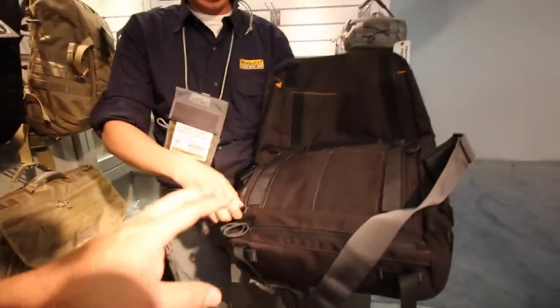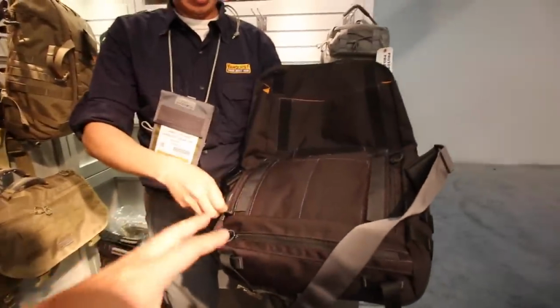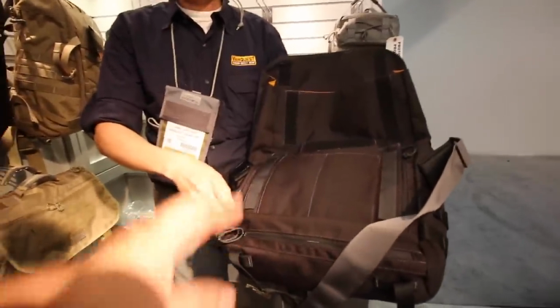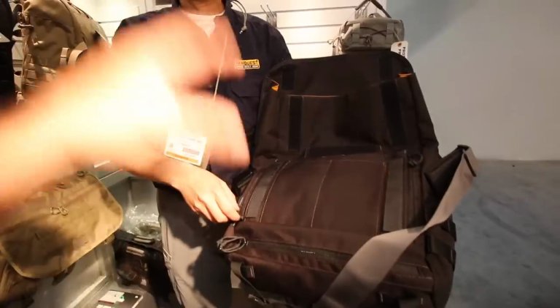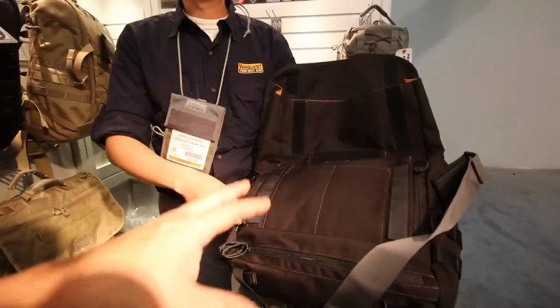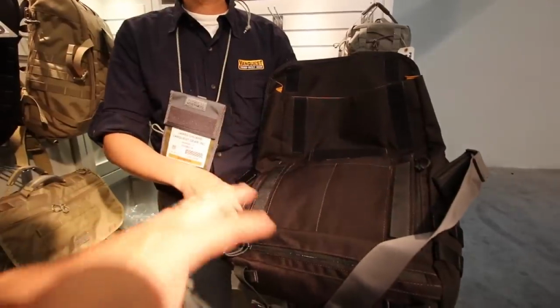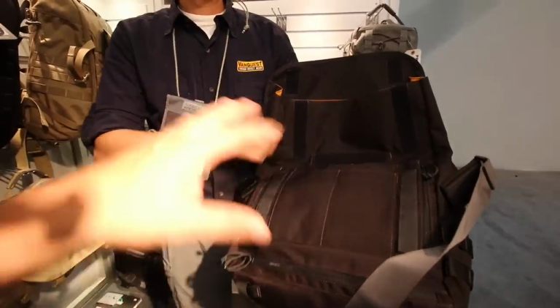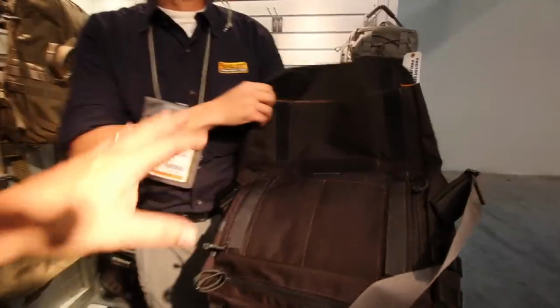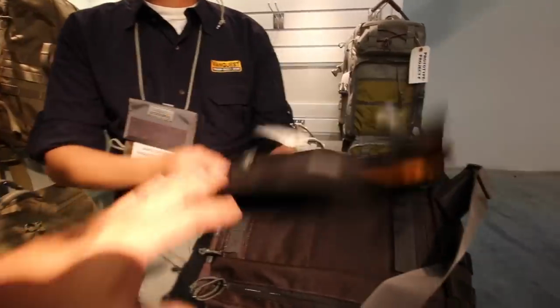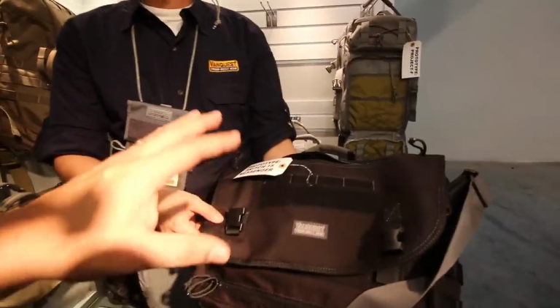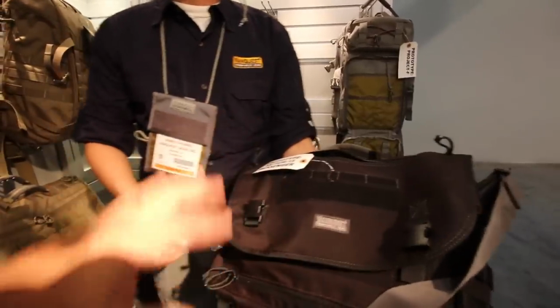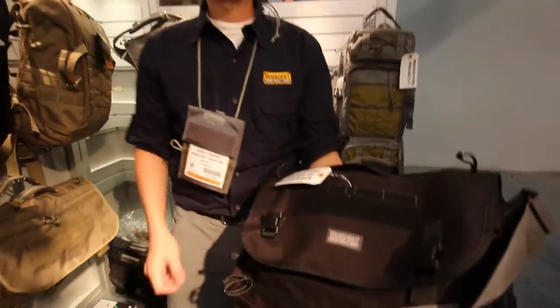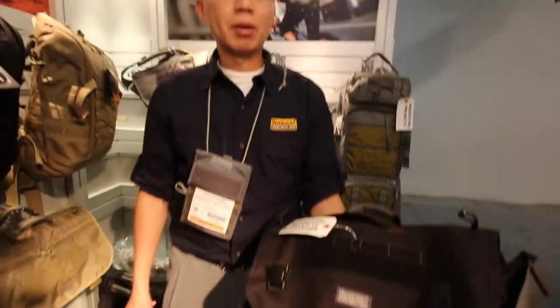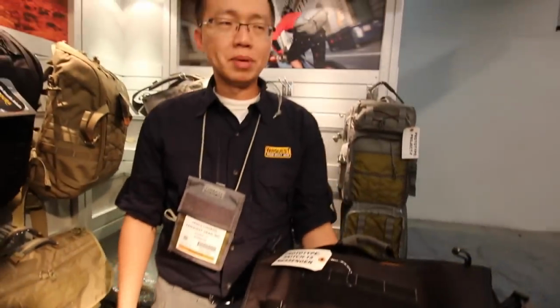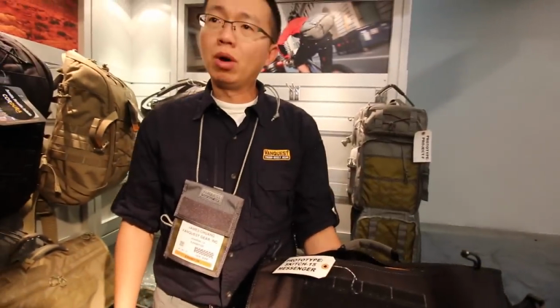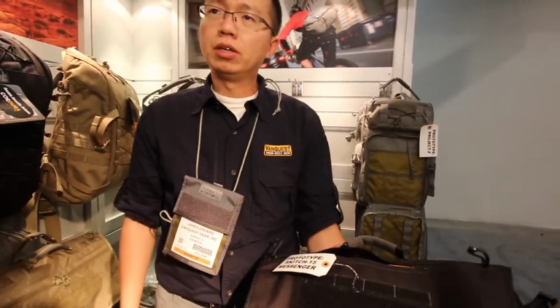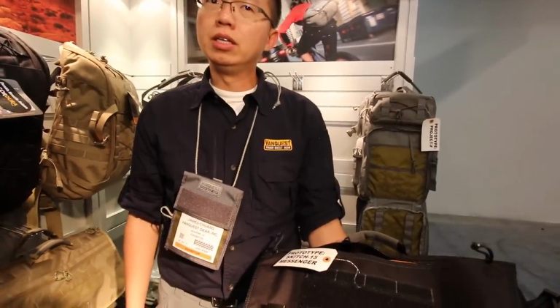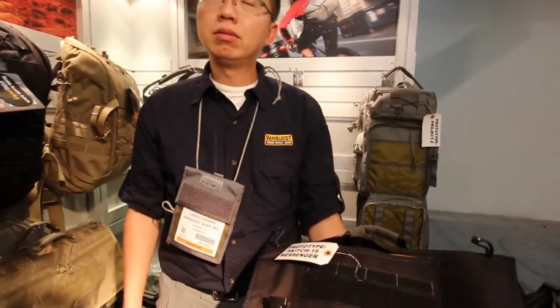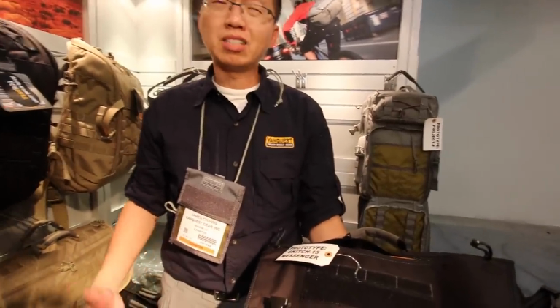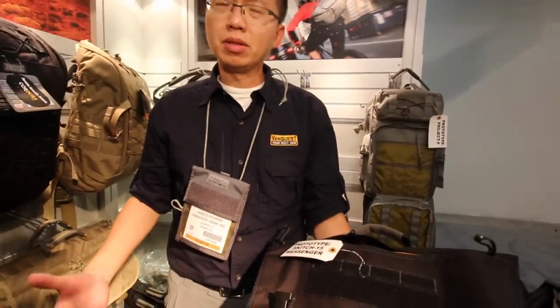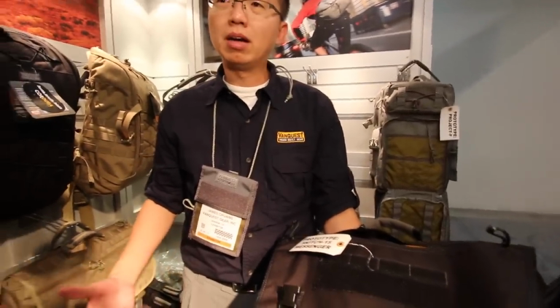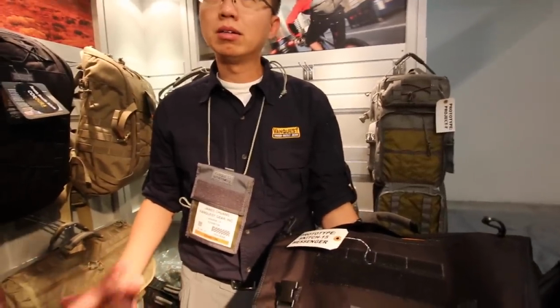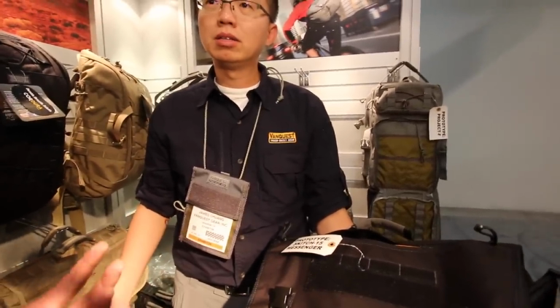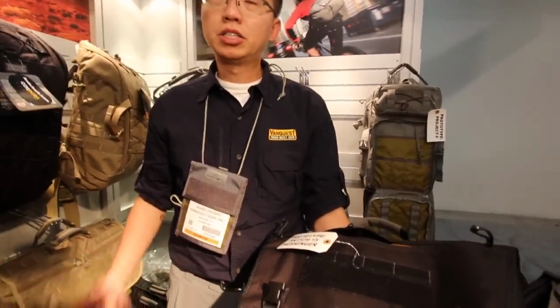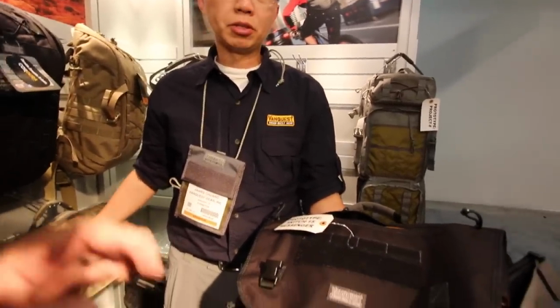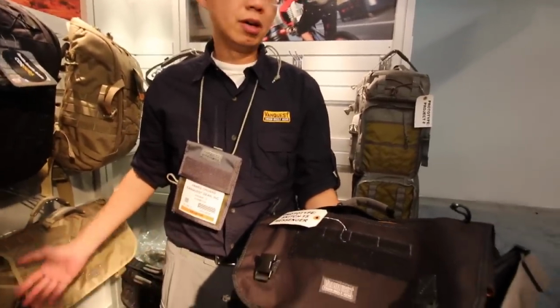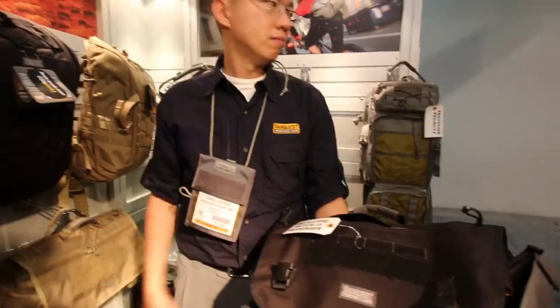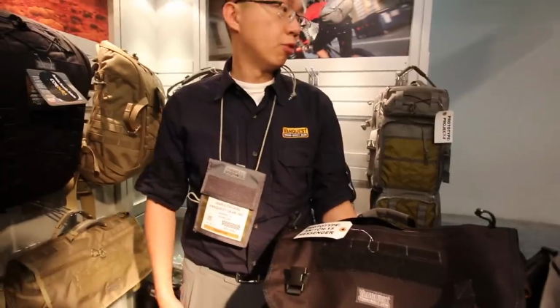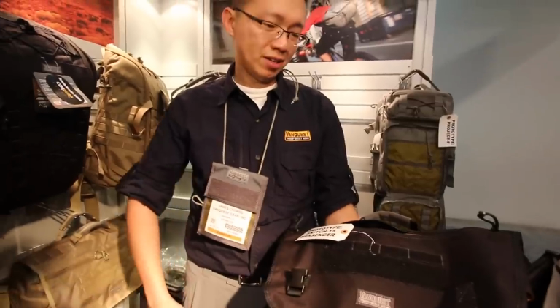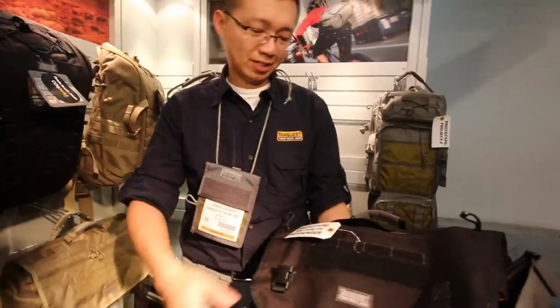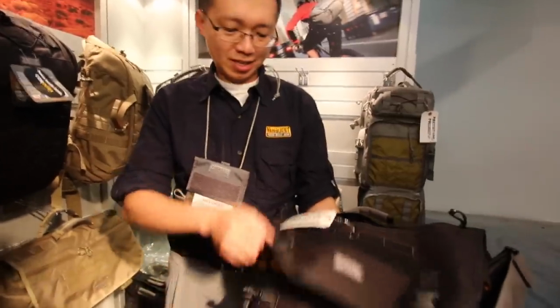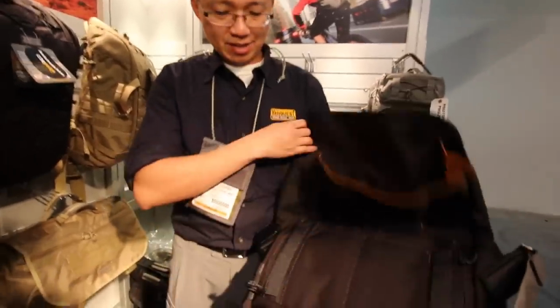Looks like I'm going to have to buy that one for sure. Big question — how much is this going to cost? I believe this one is probably going to be around $130. So it's about similar to the other bags in the line.